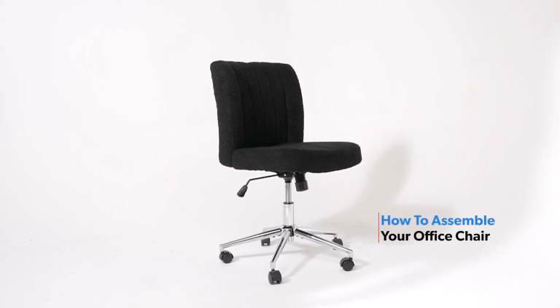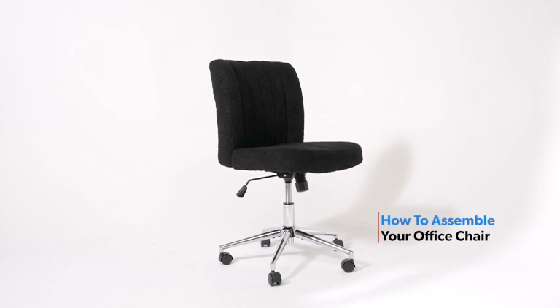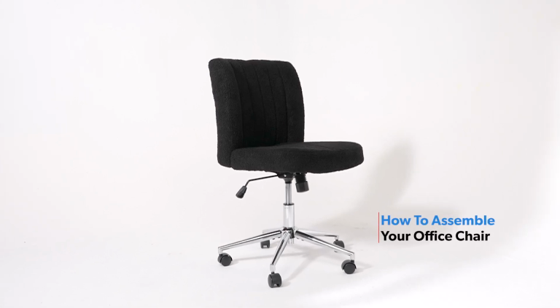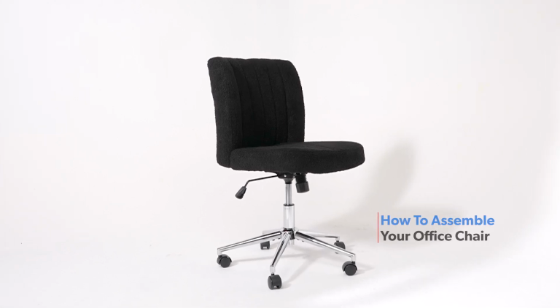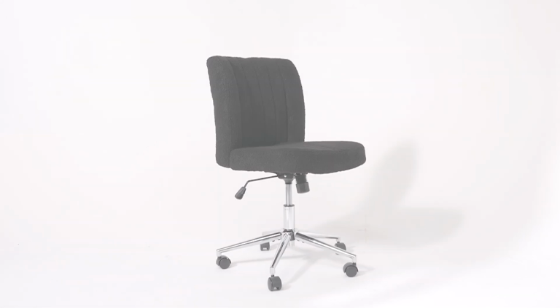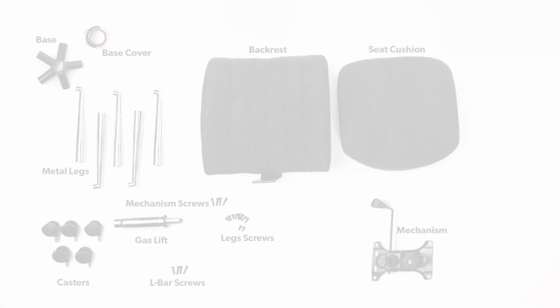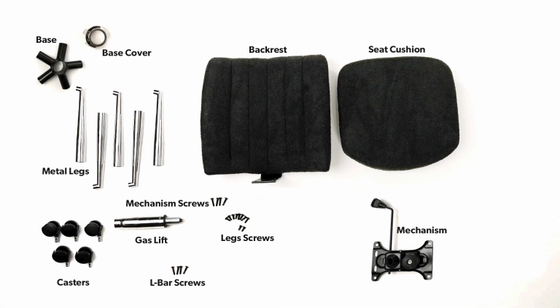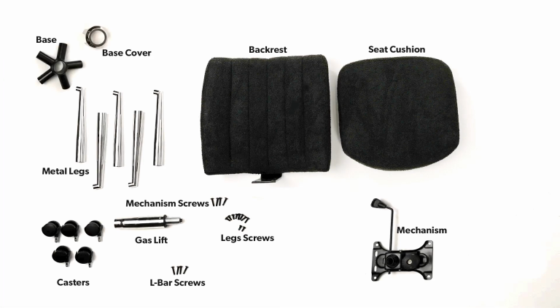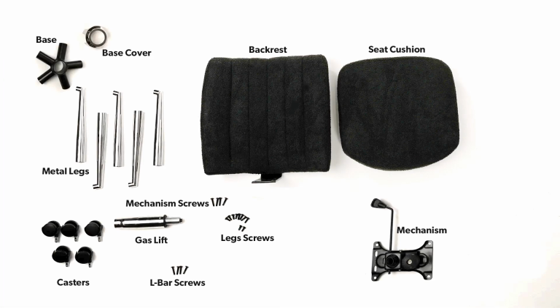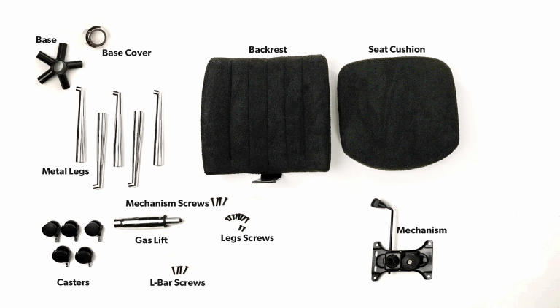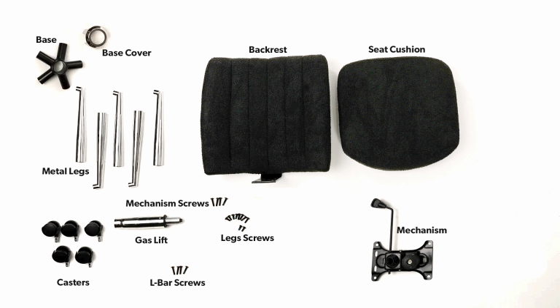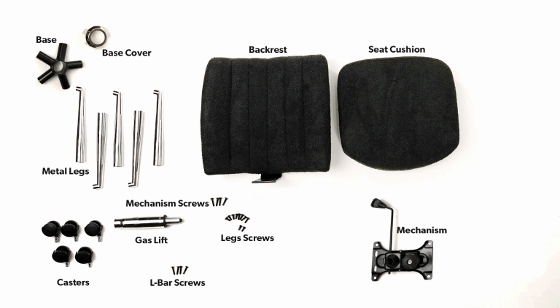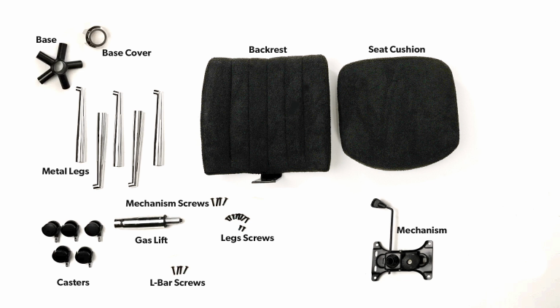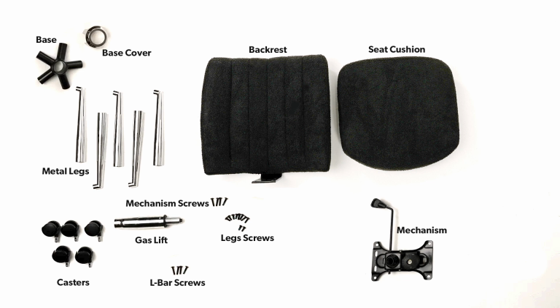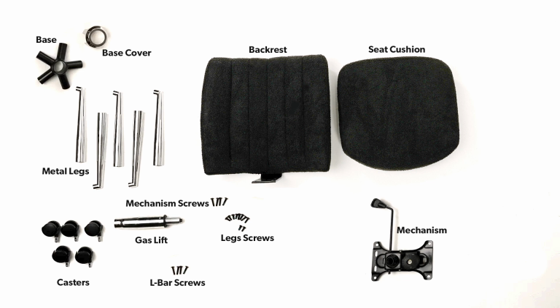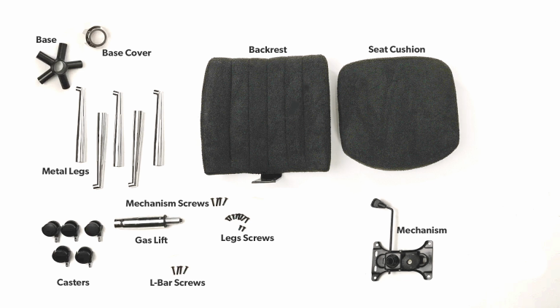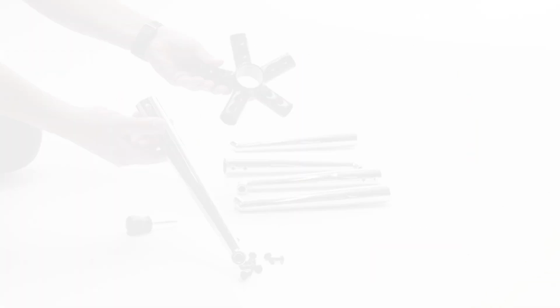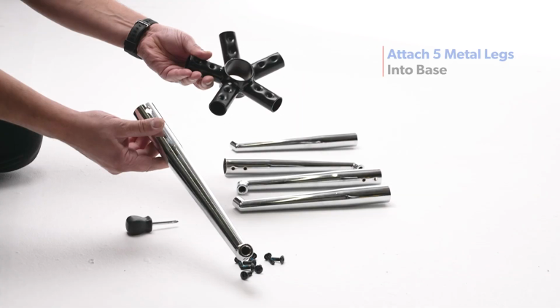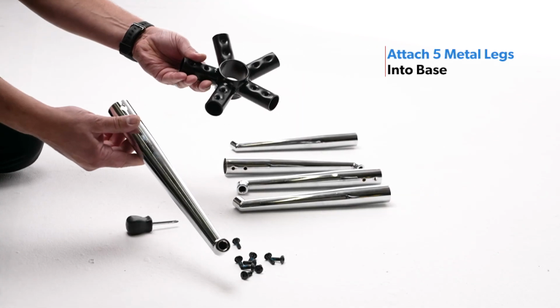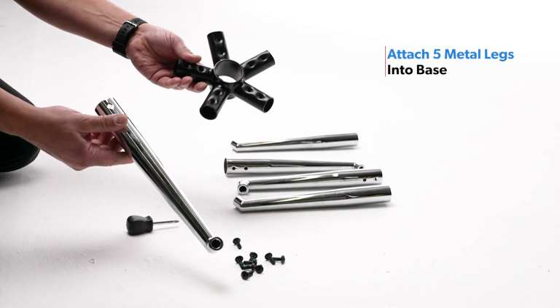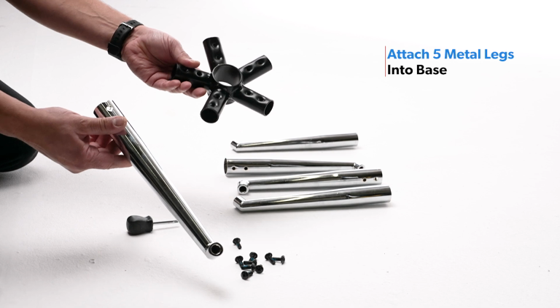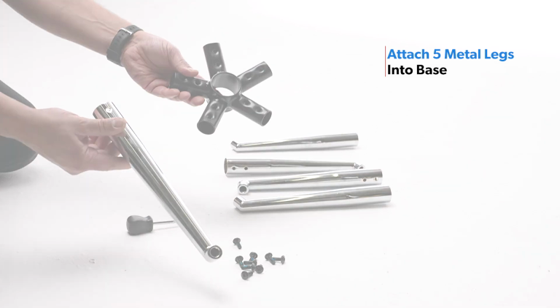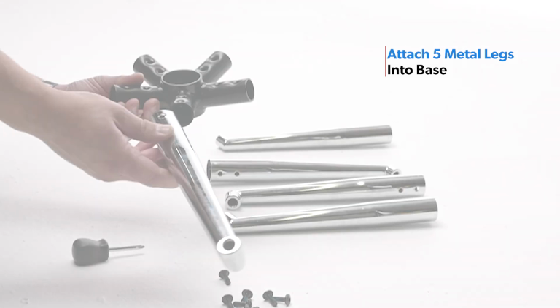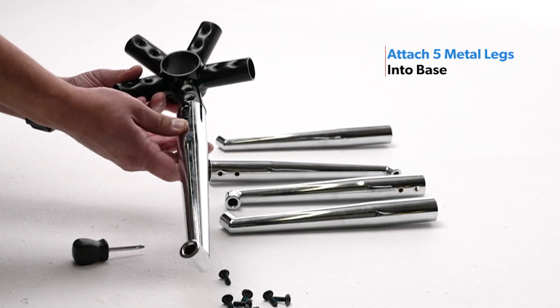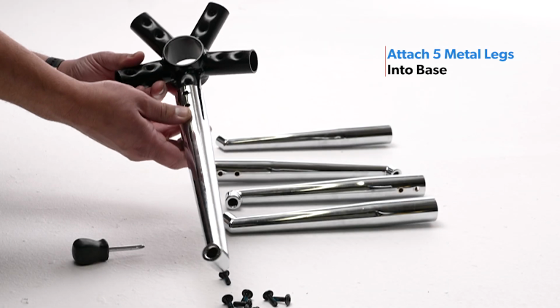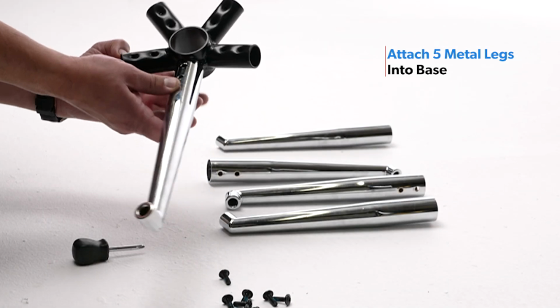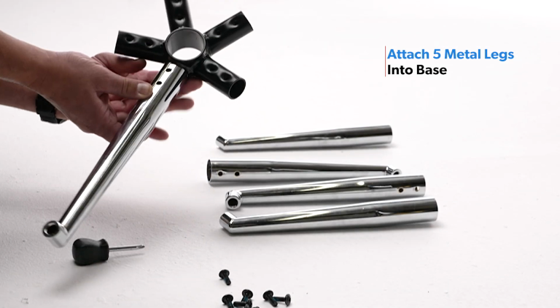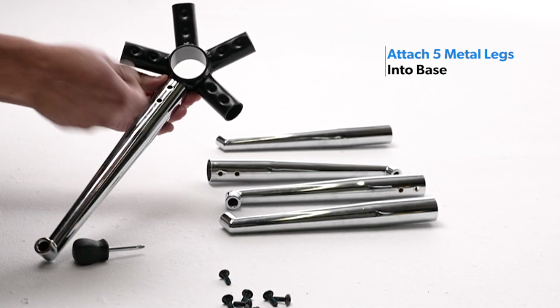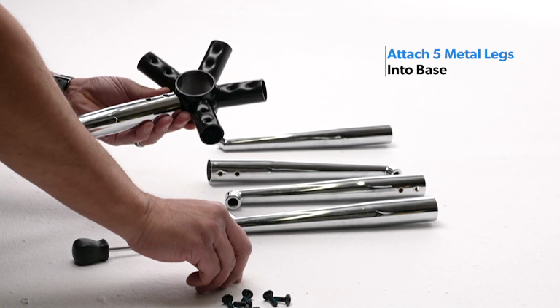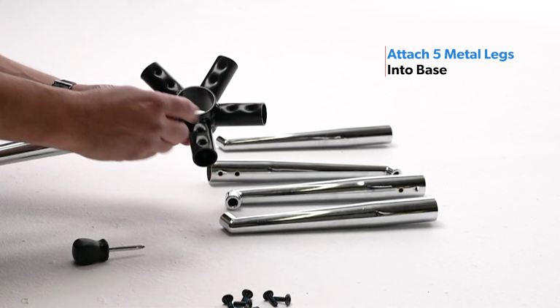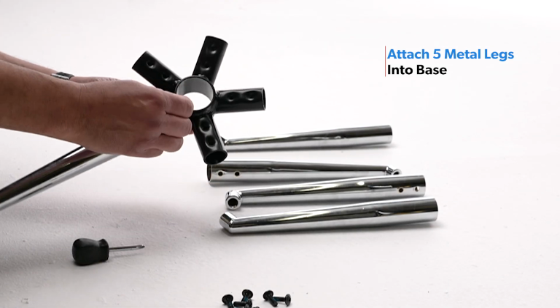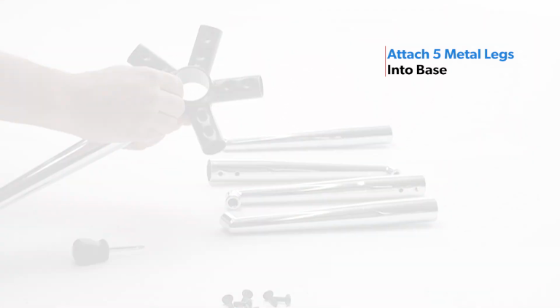Before beginning assembly of your office chair, make sure you have all your parts and hardware. Attach each leg by aligning the screw holes into the base, then fully tighten each screw.